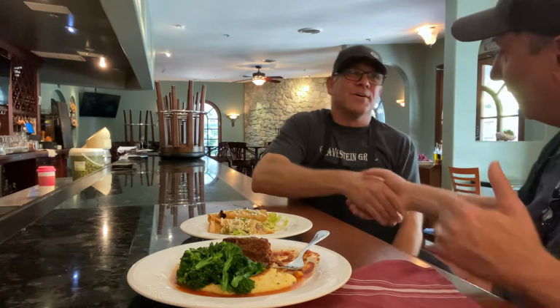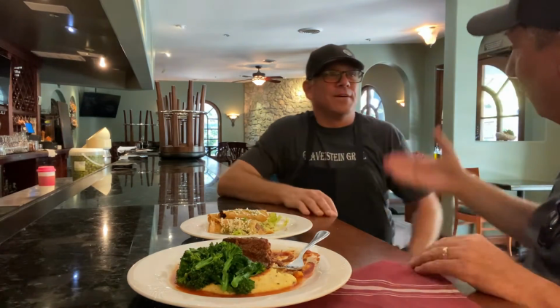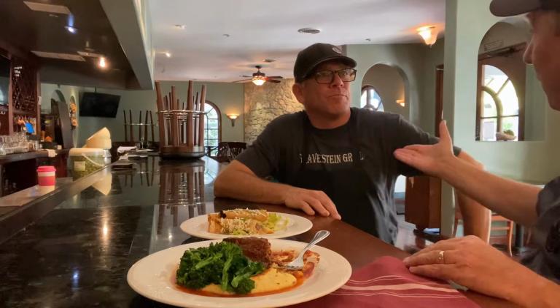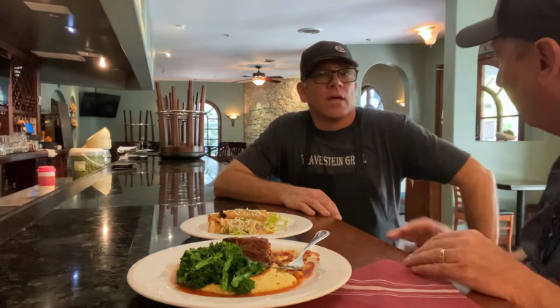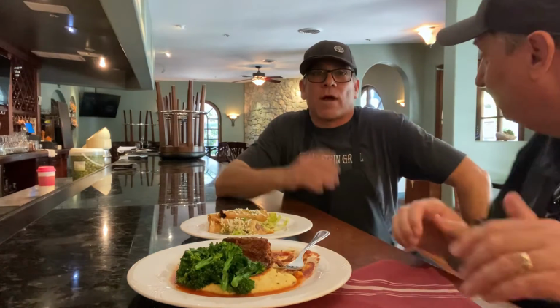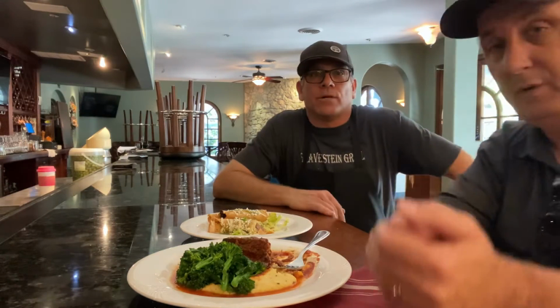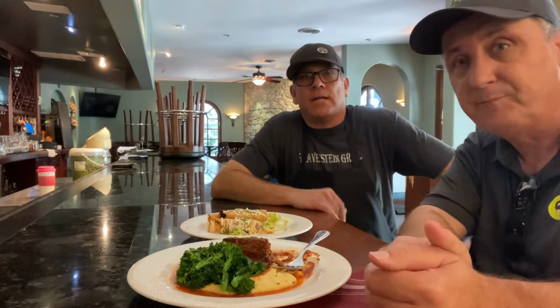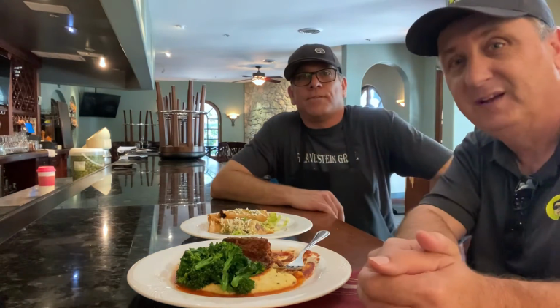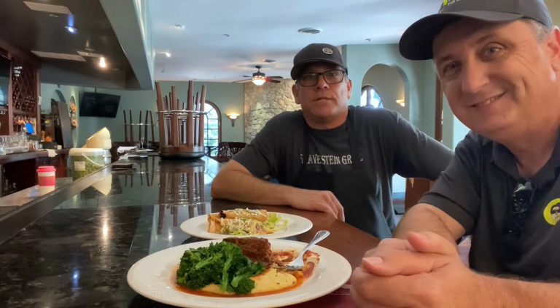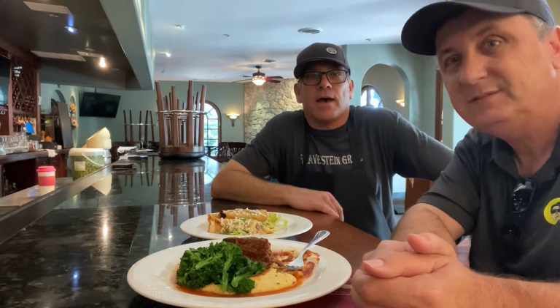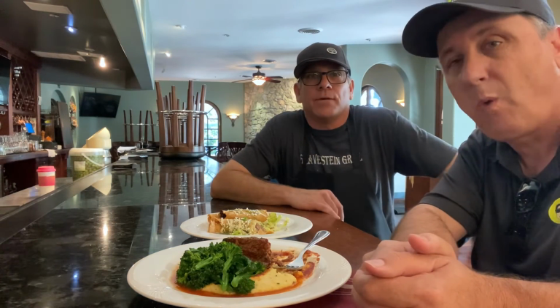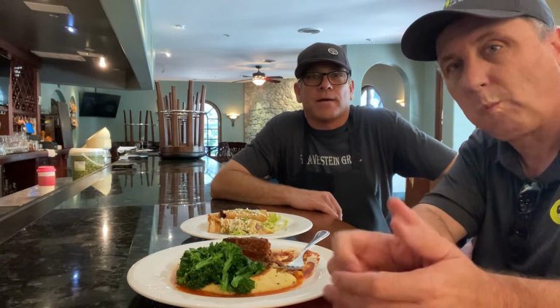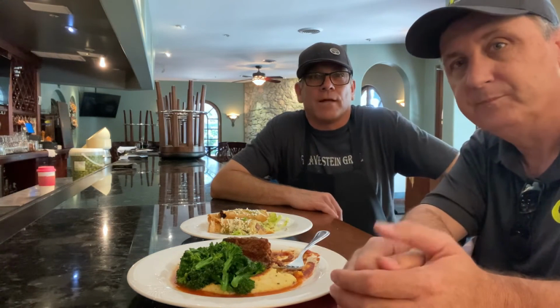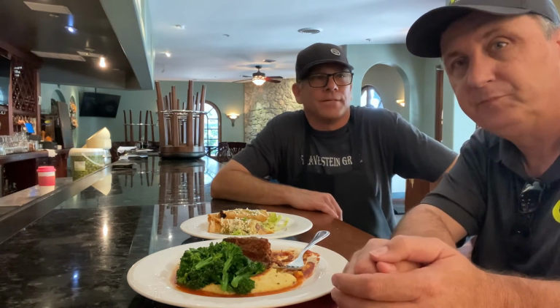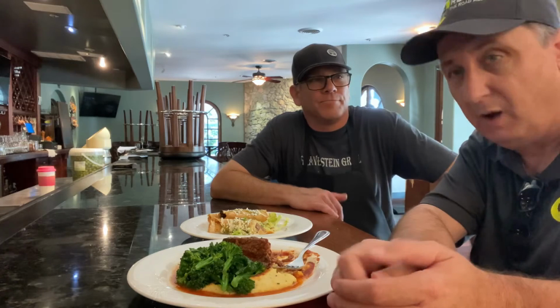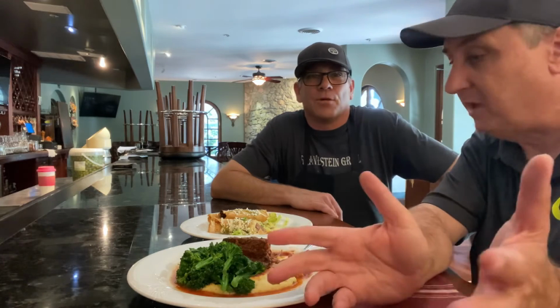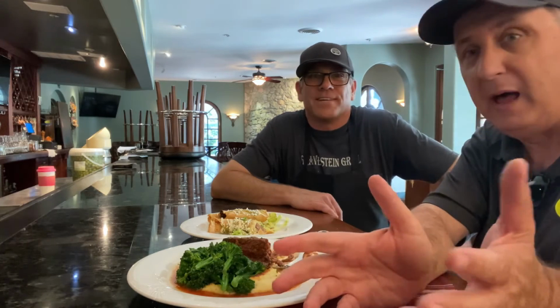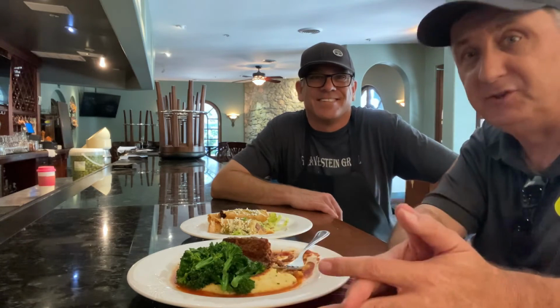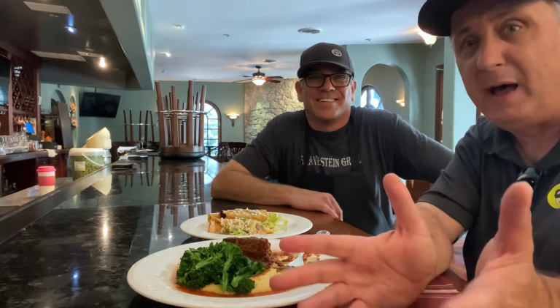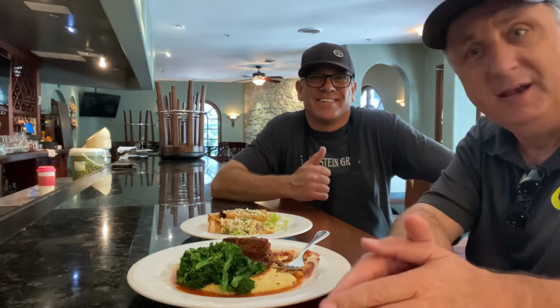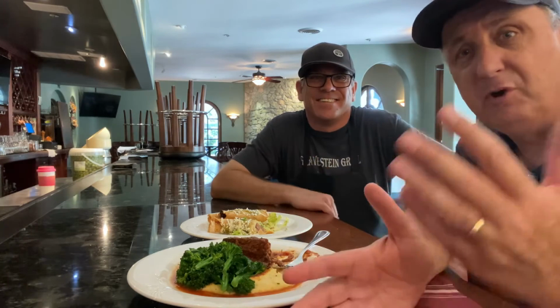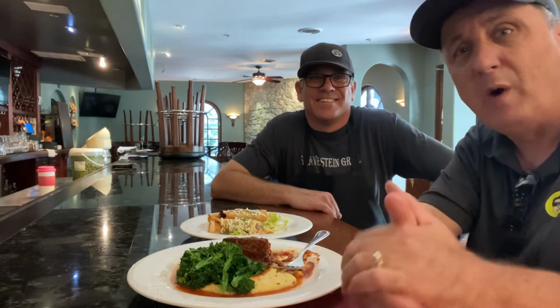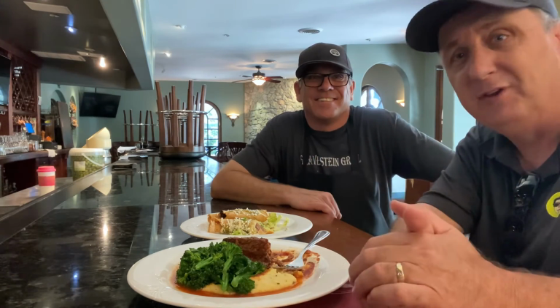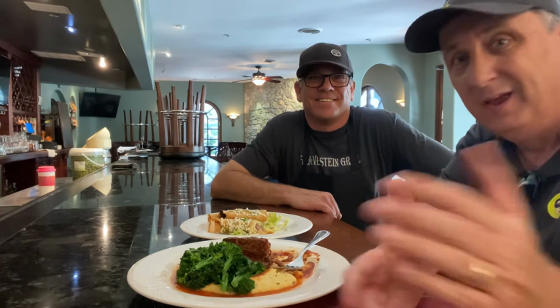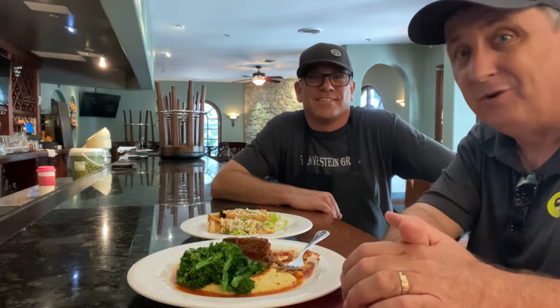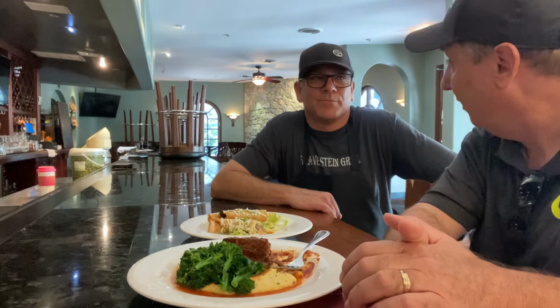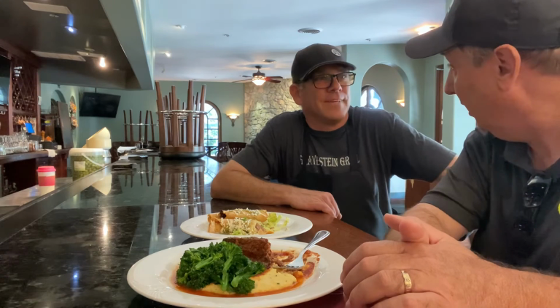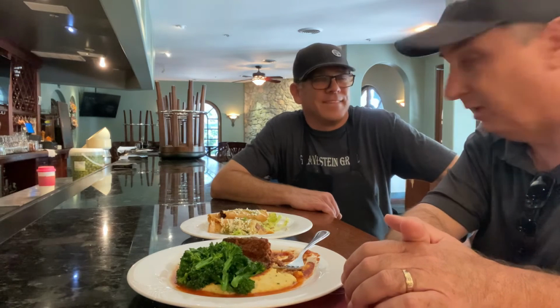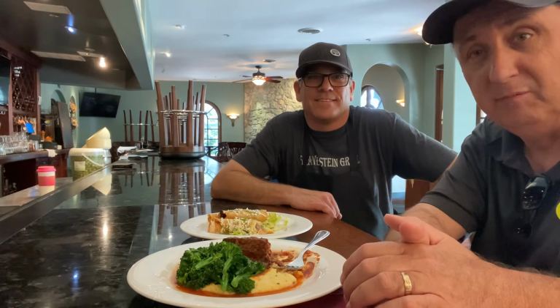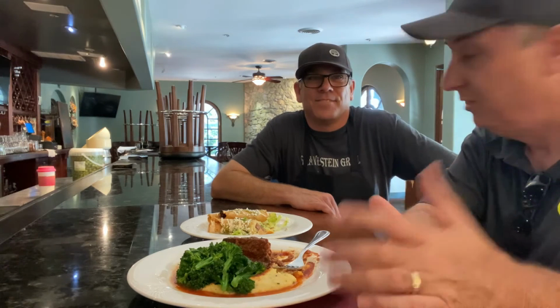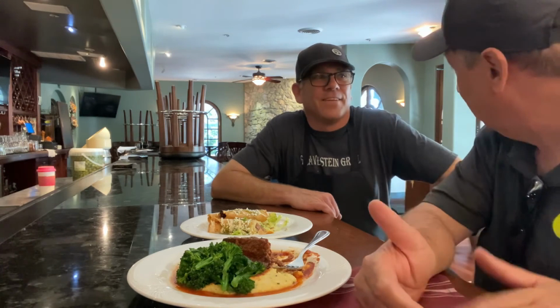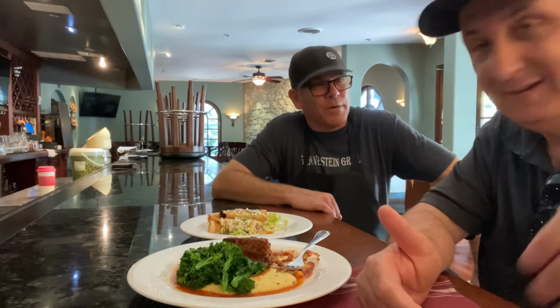Thank you, Chef Bob! That's Gravenstein Grill, 8050 Bodega Avenue here in Sebastopol, California. Stop on by next time you're doing some wine tasting or just going out to town. Thanks, Bob!